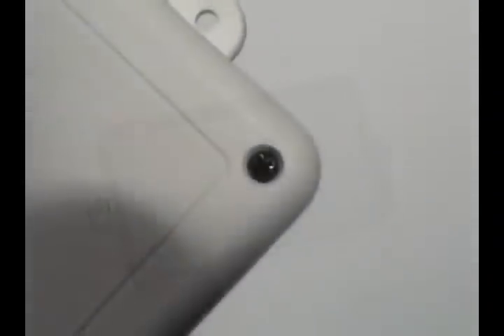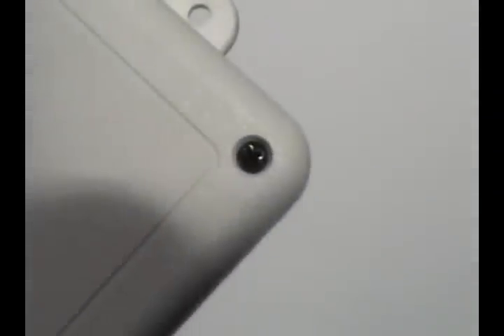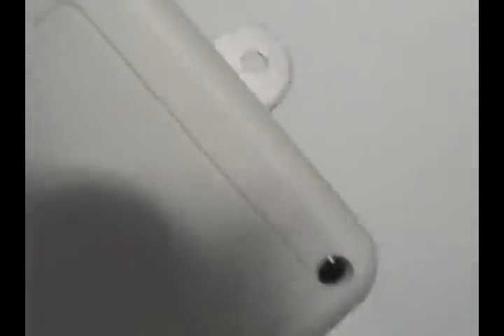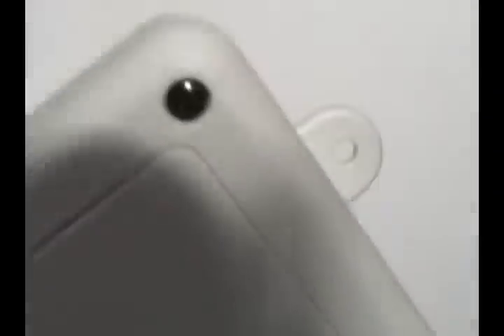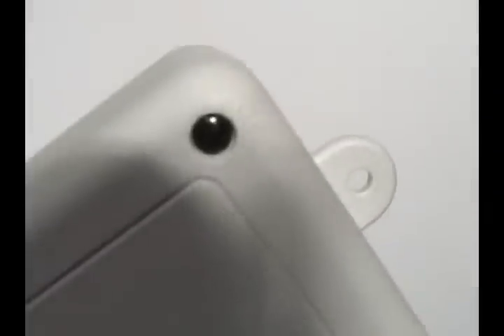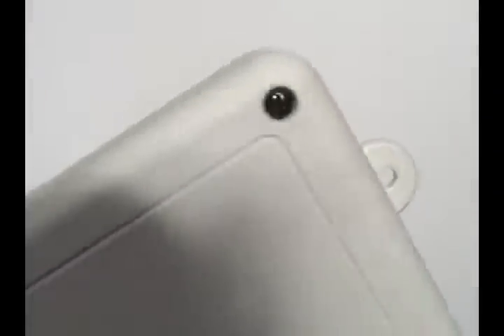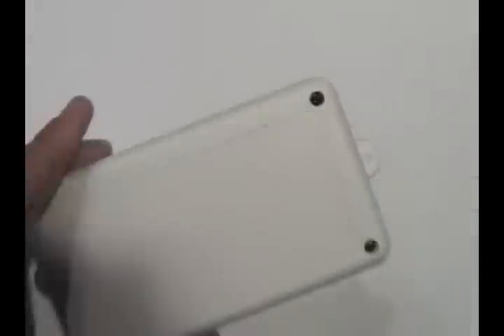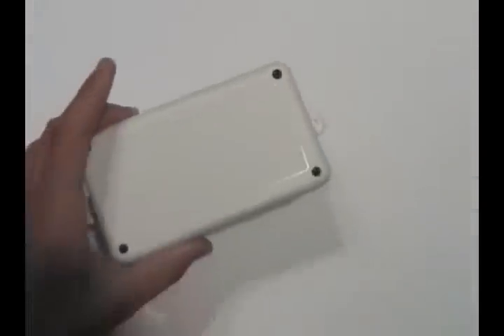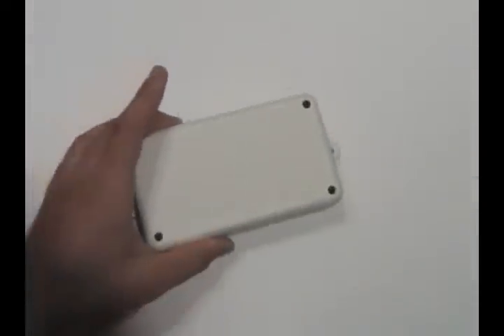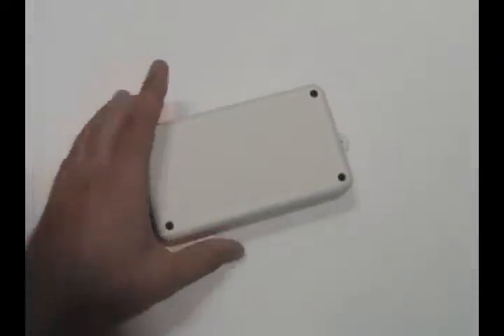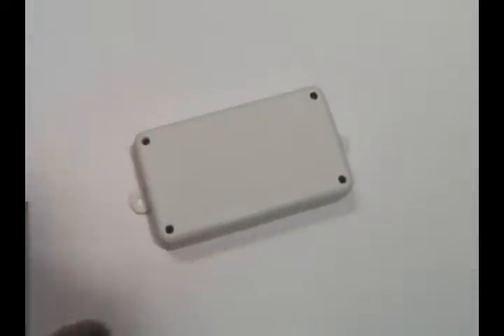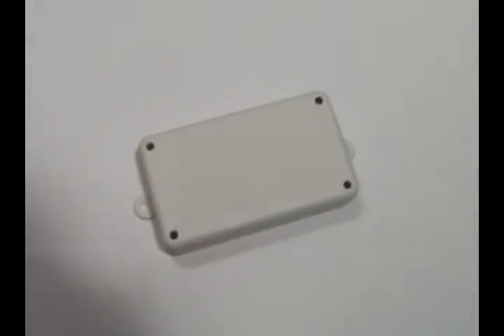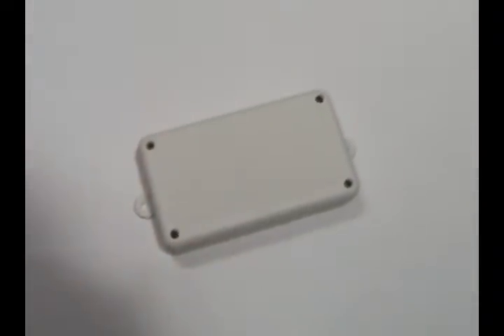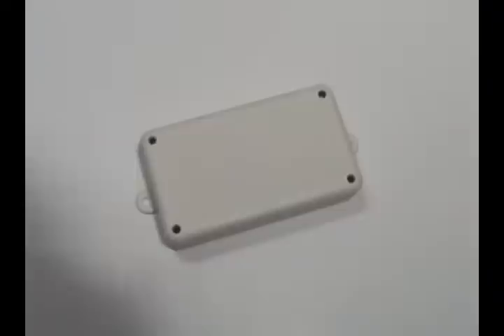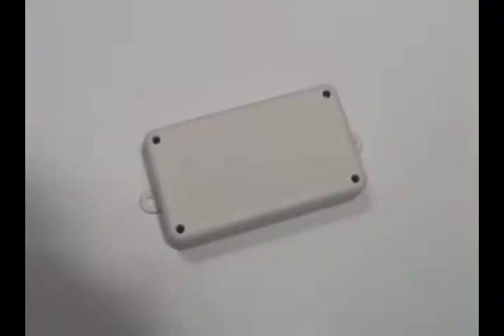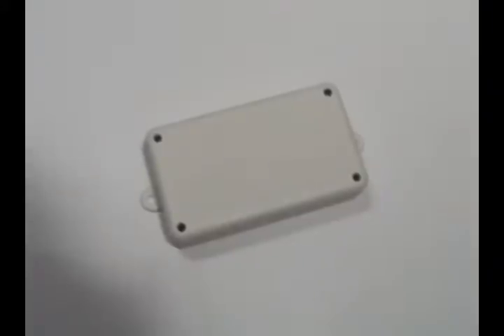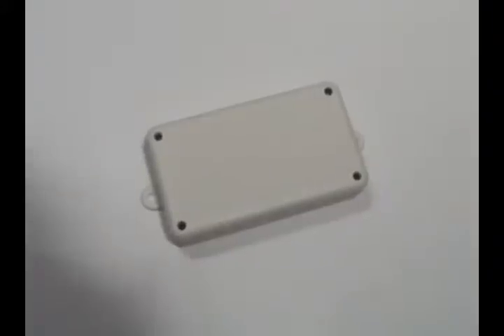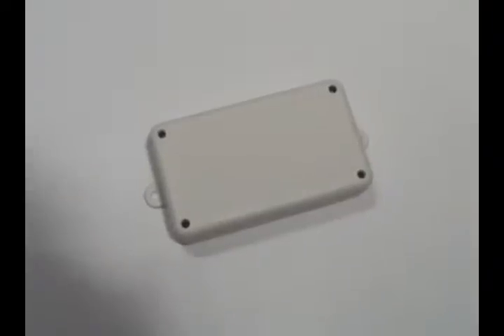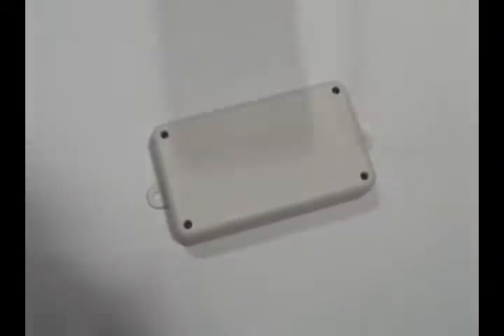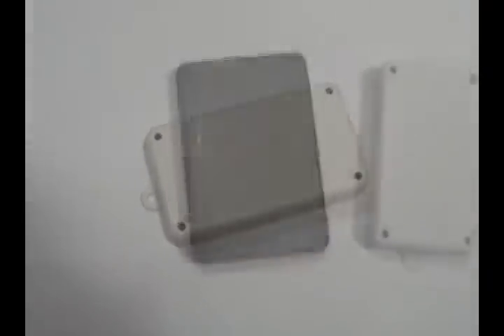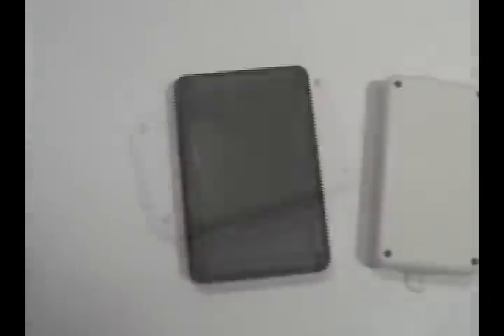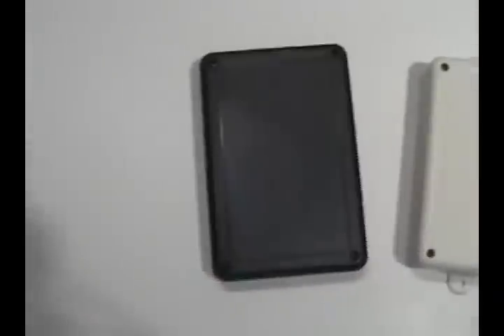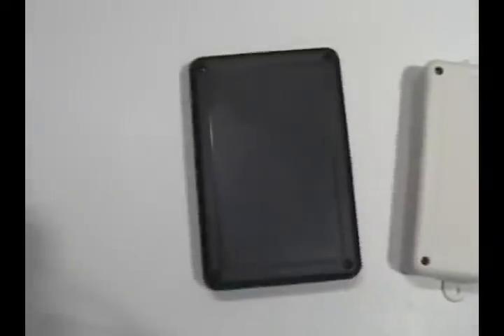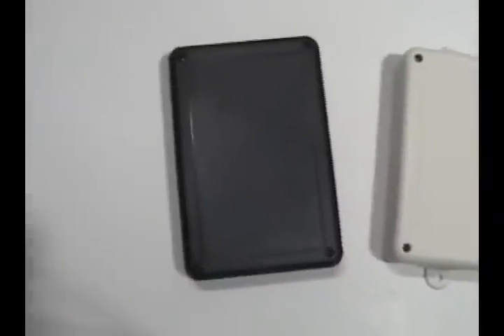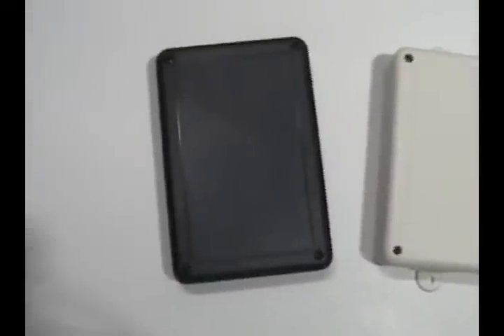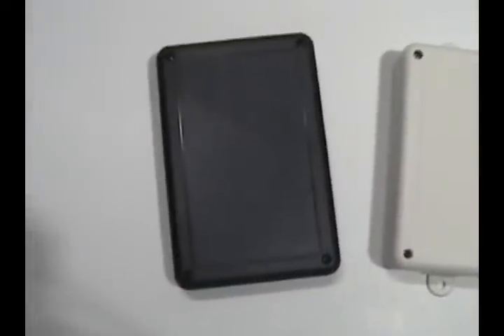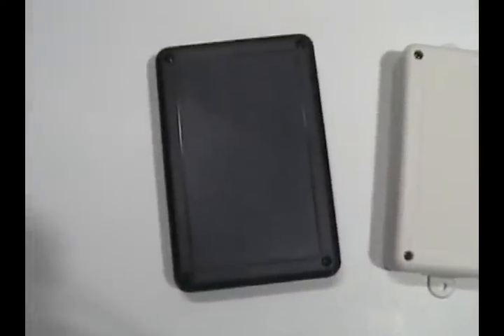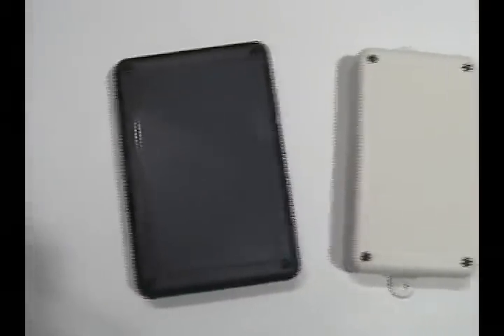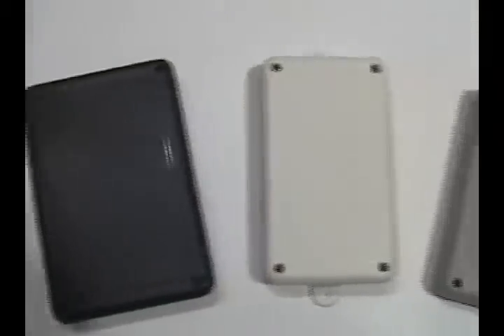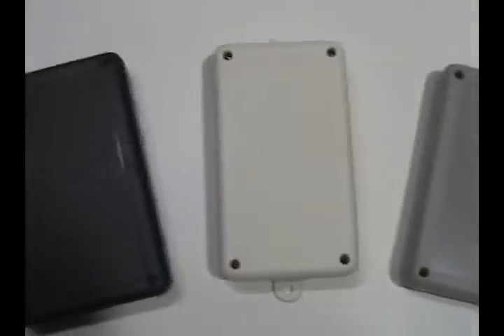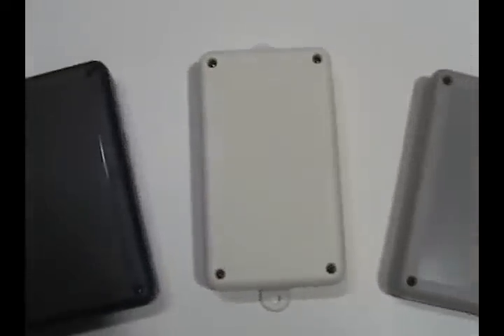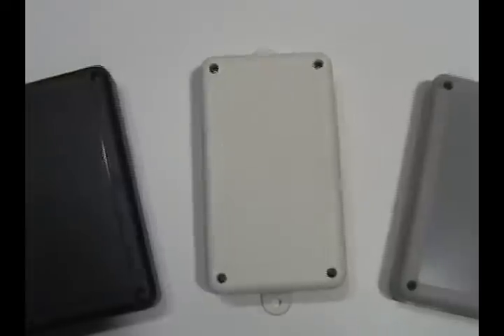For closure, the cover screws onto the case. Screws for enclosure assembly are included. There are three standard colors: black, bone, and gray.